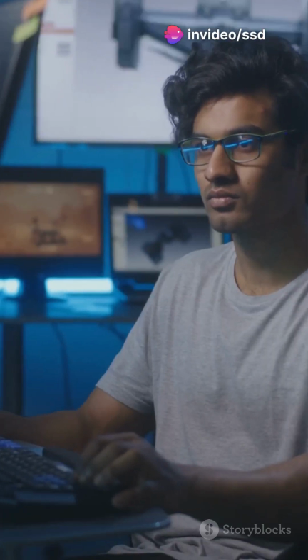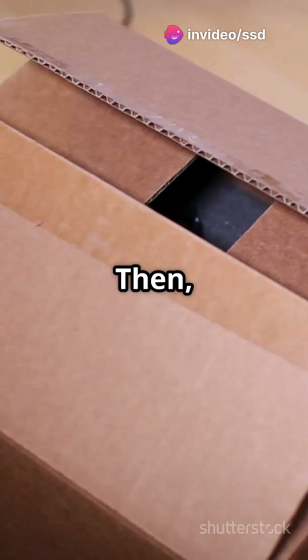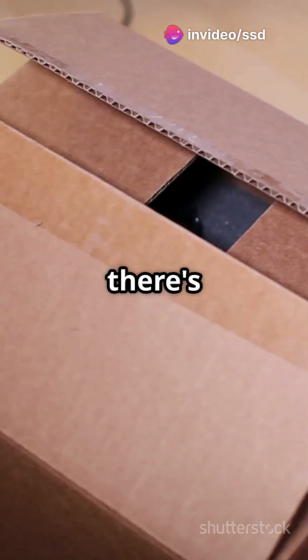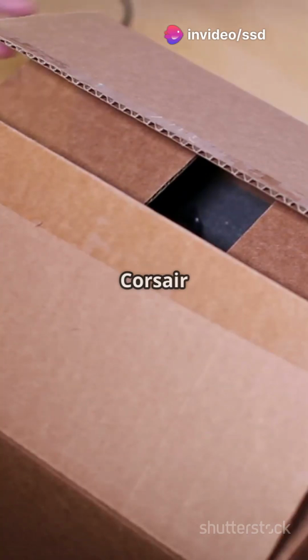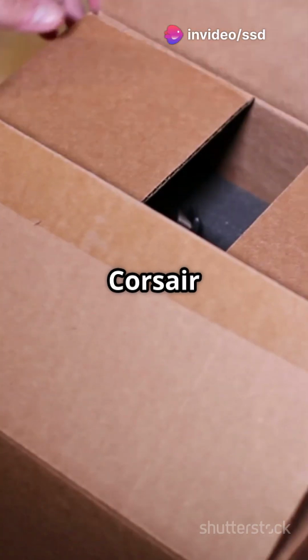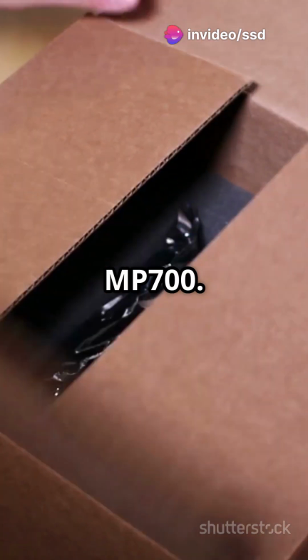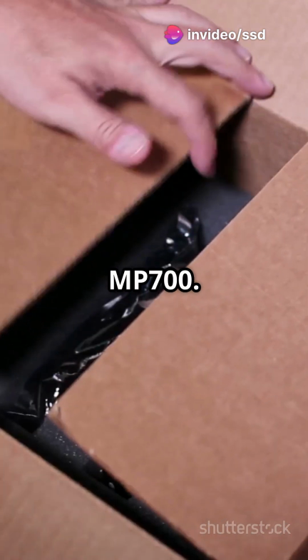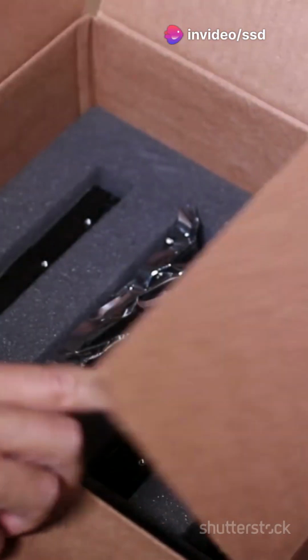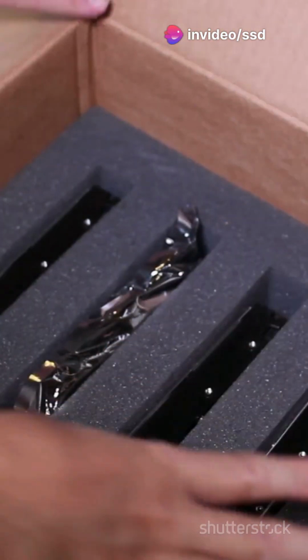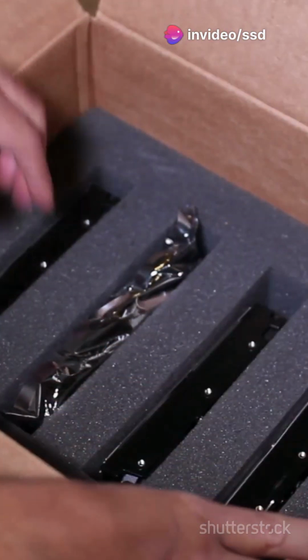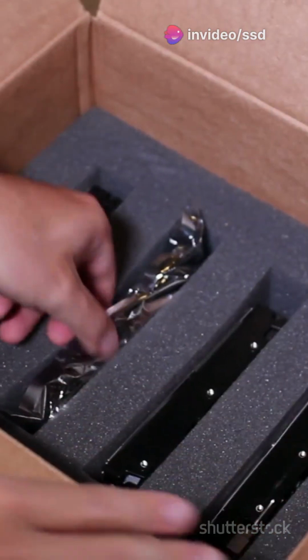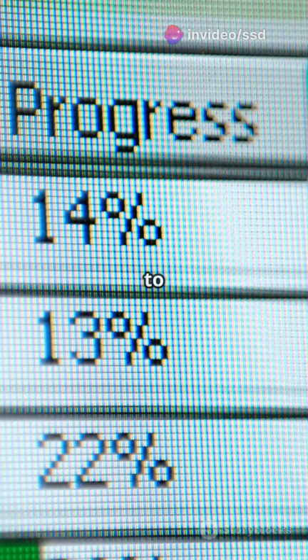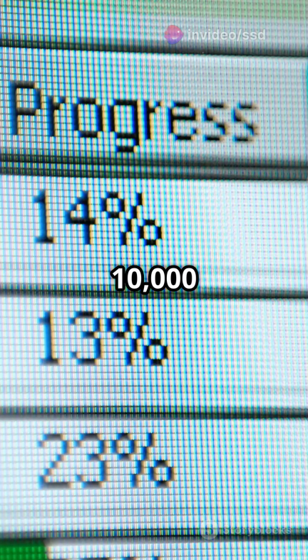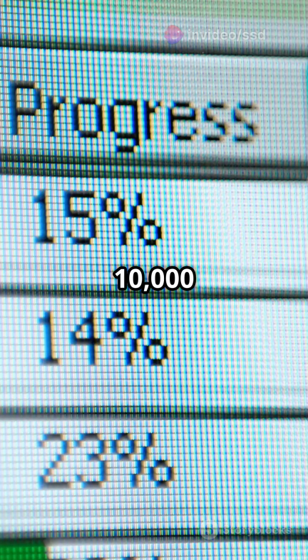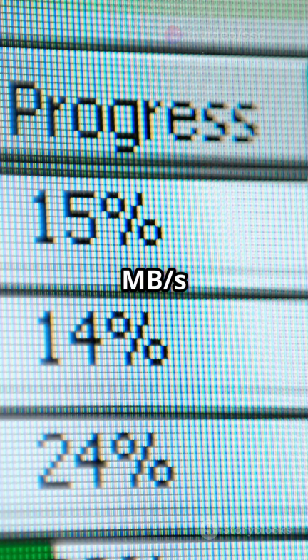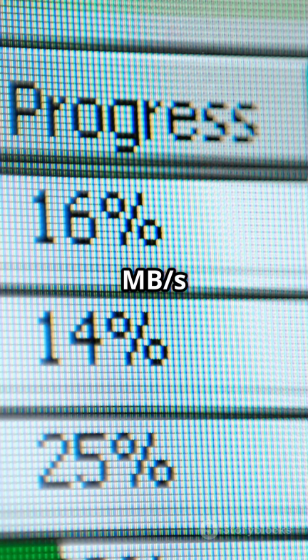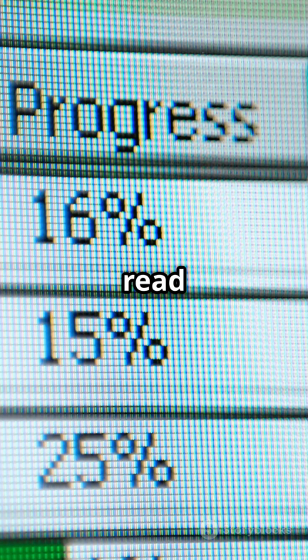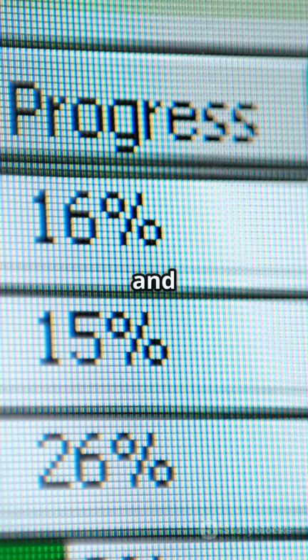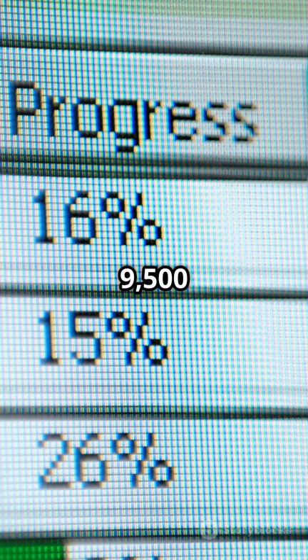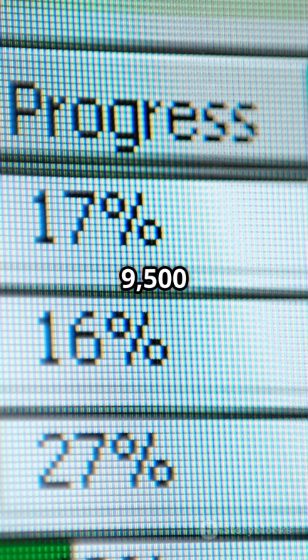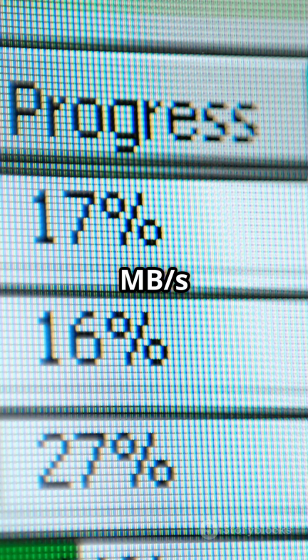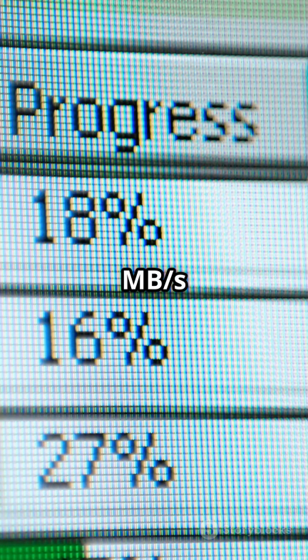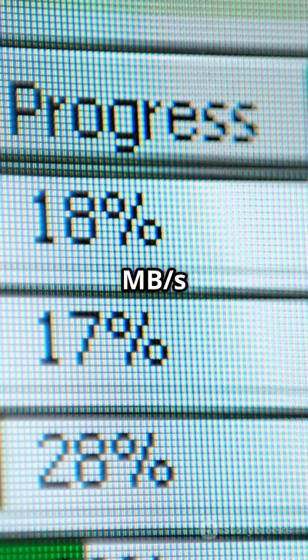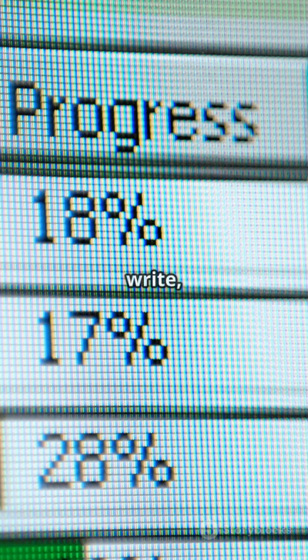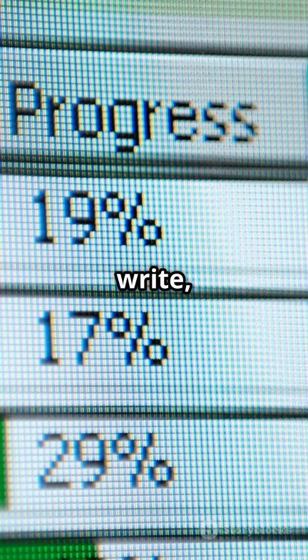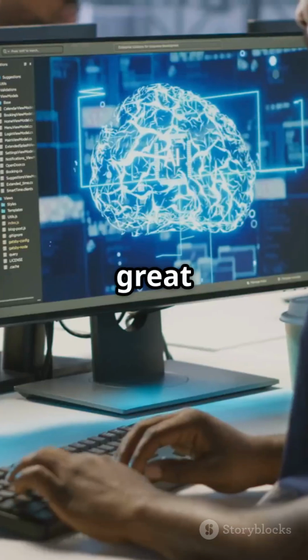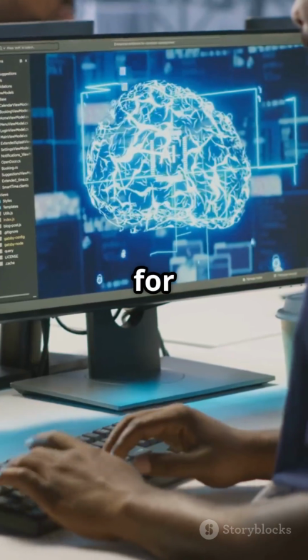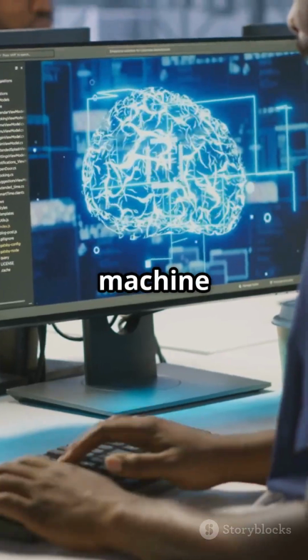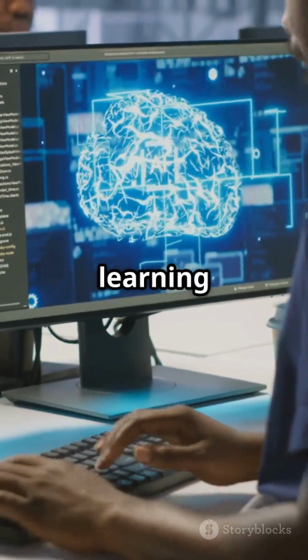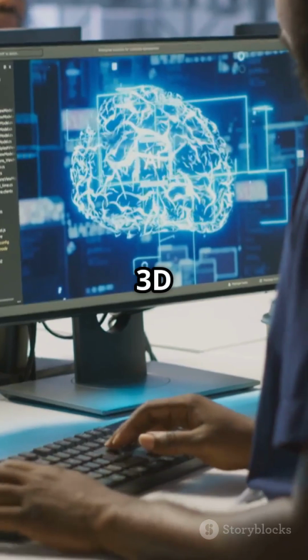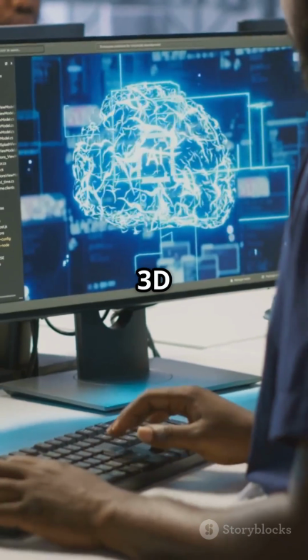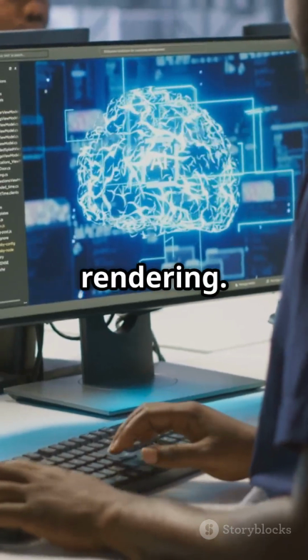Then there's the Corsair MP700. Up to 10,000 MB/s read and 9,500 MB/s write. Great for machine learning and 3D rendering.